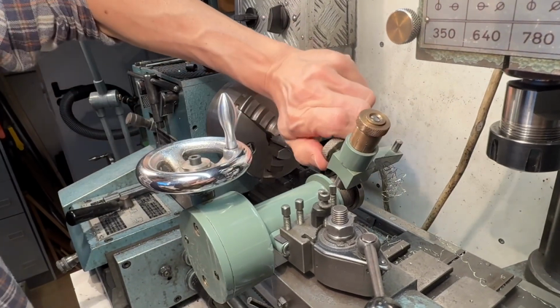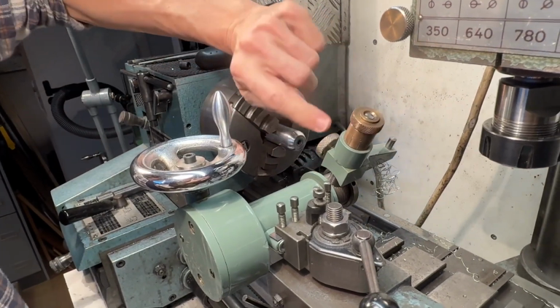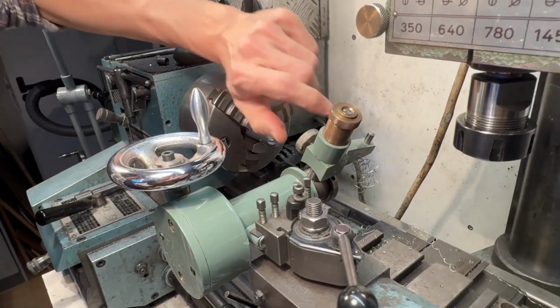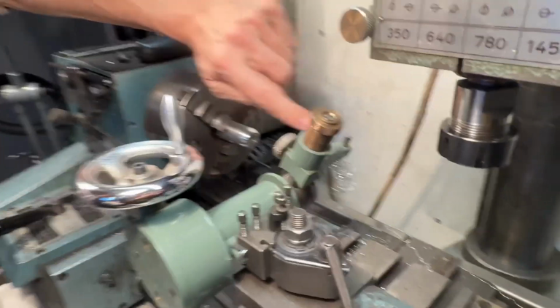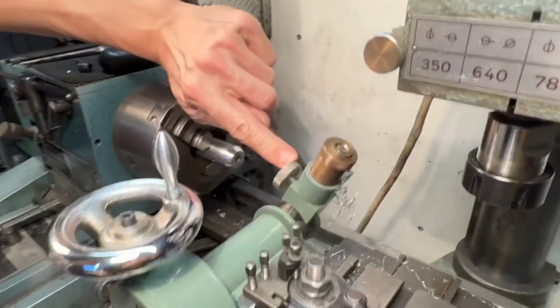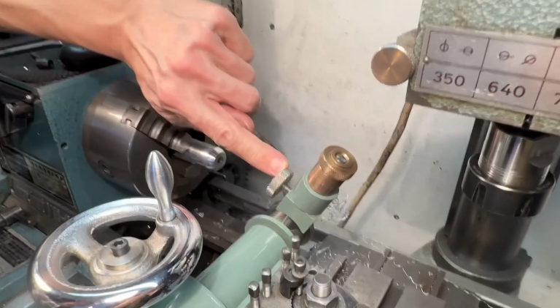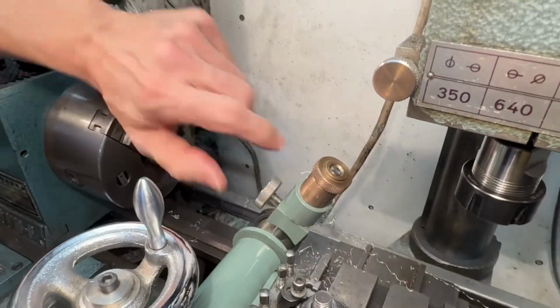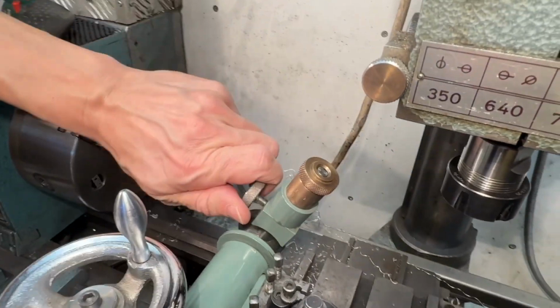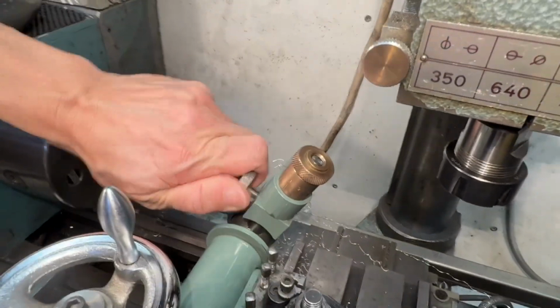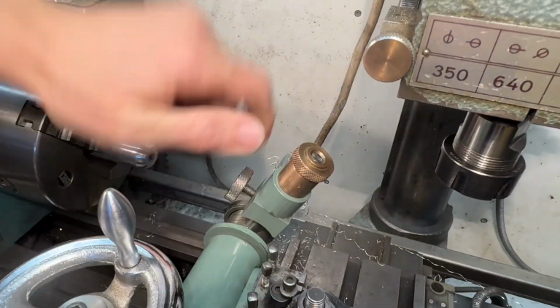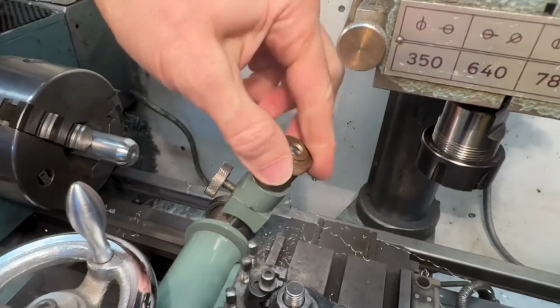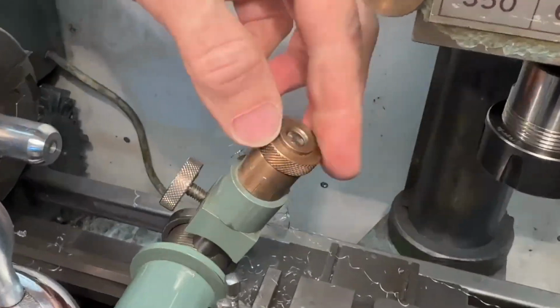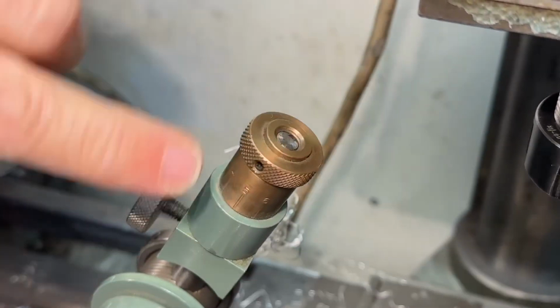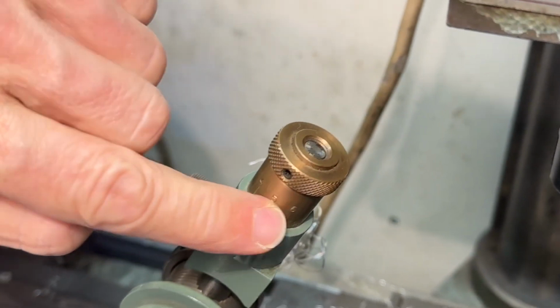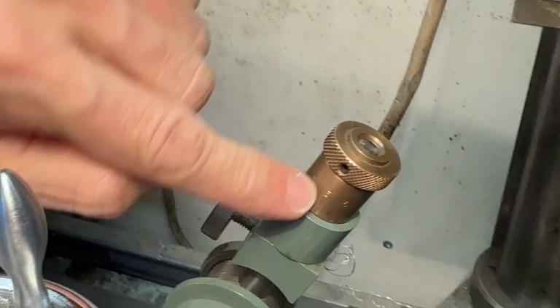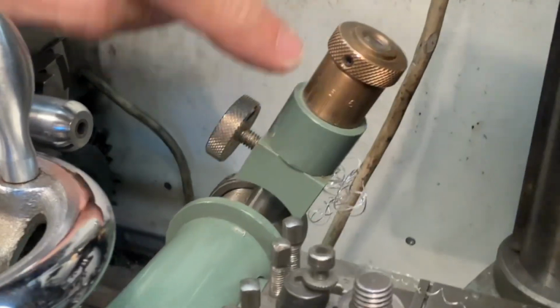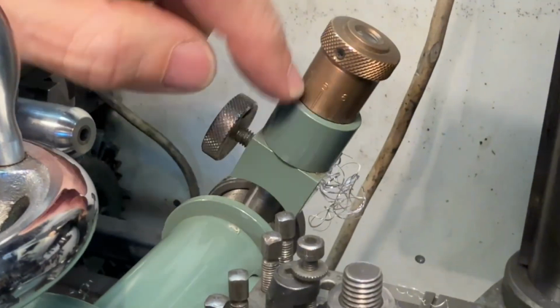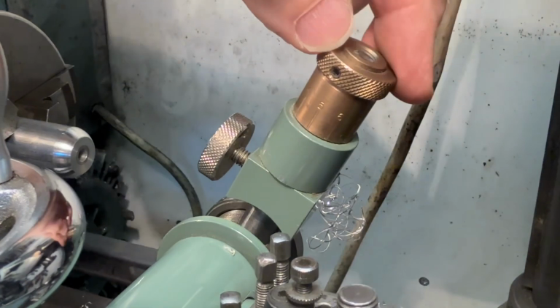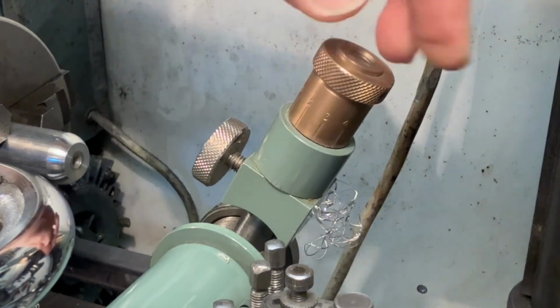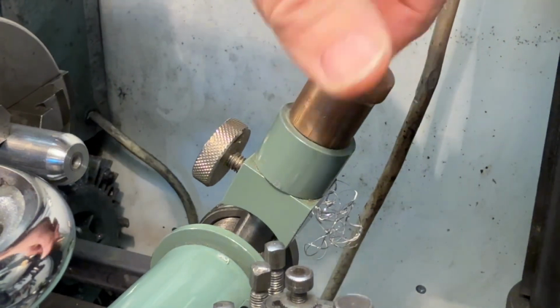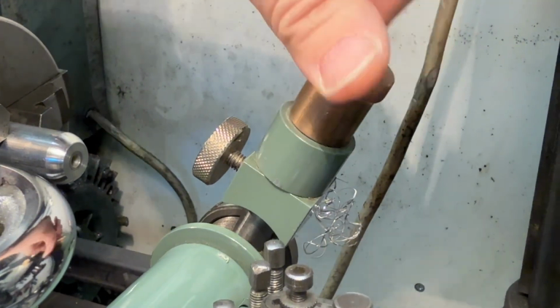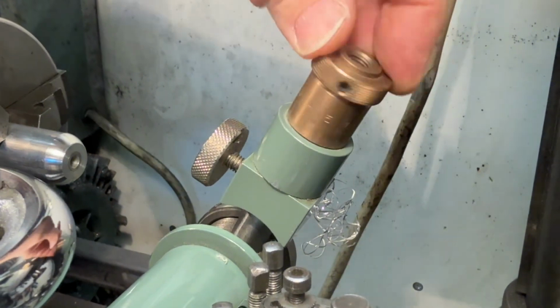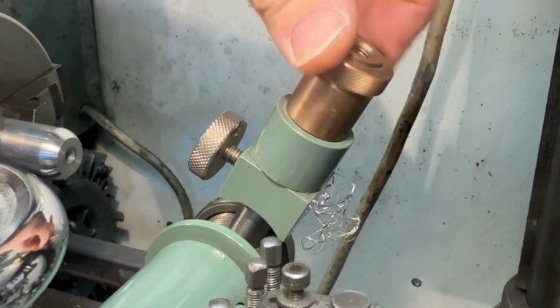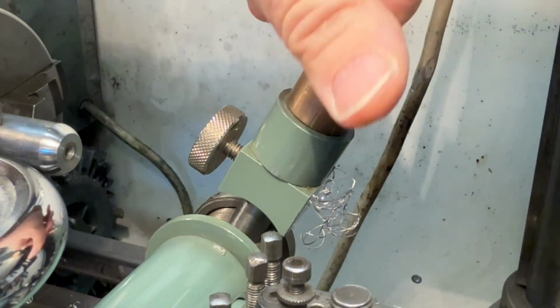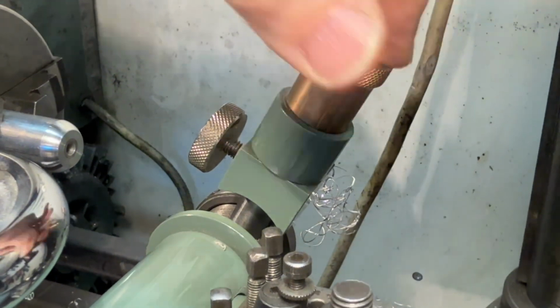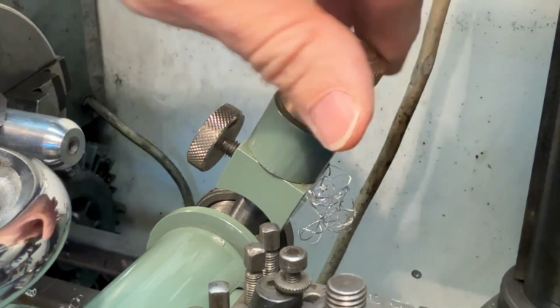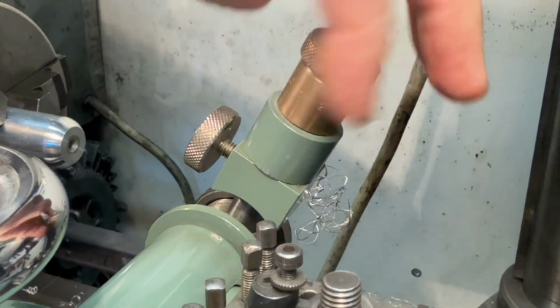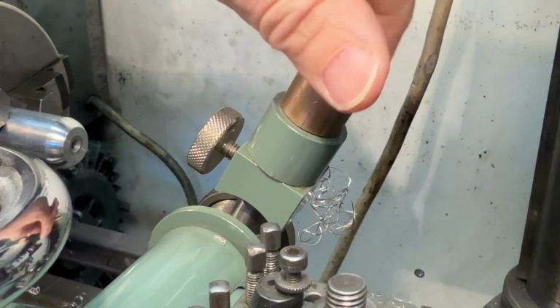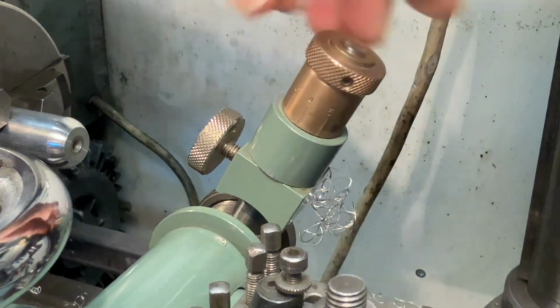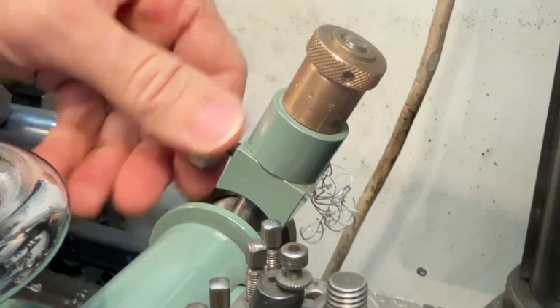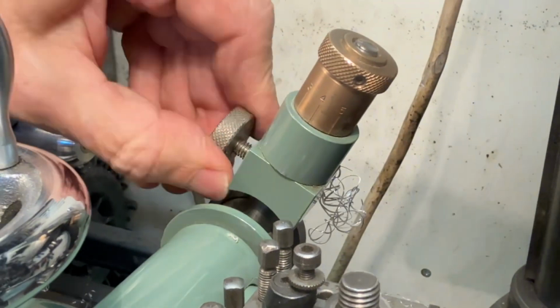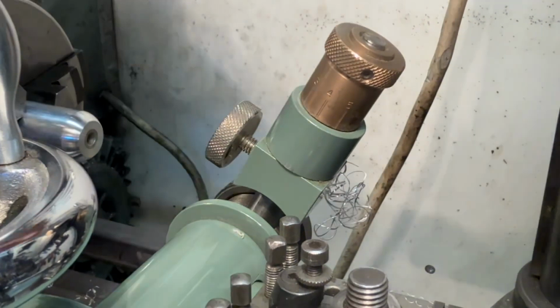So if you want to adjust the diameter, you unlock it and here's a dial. You can change its diameter and lock it back in place.